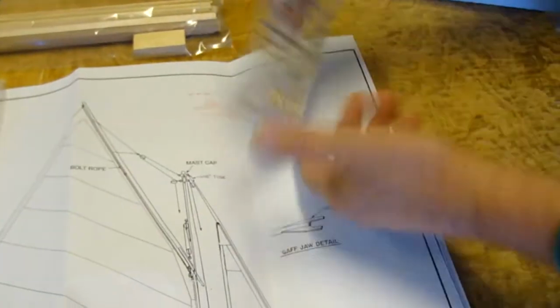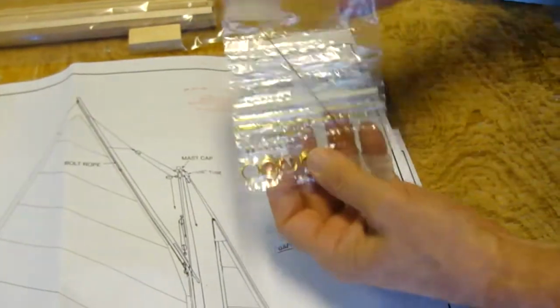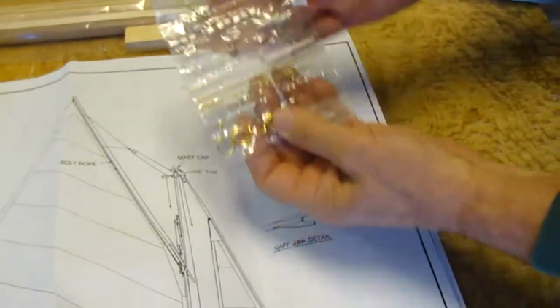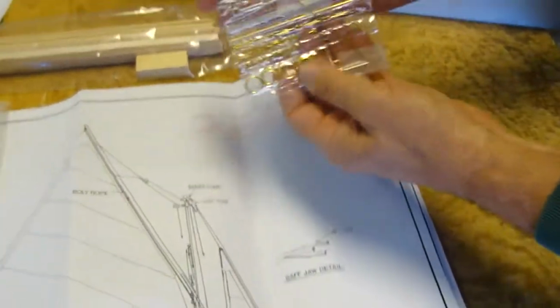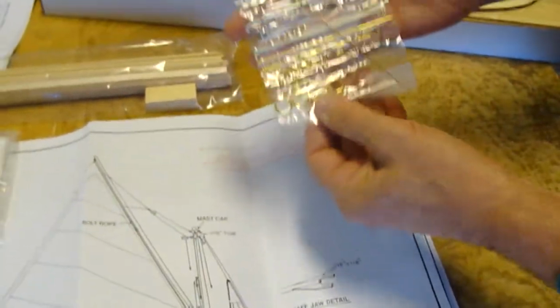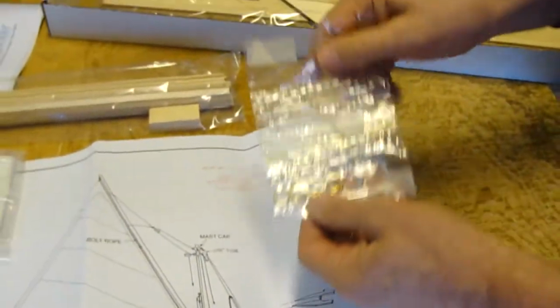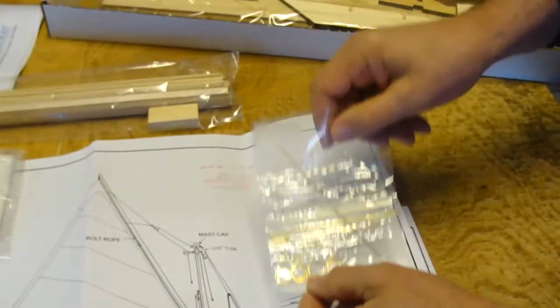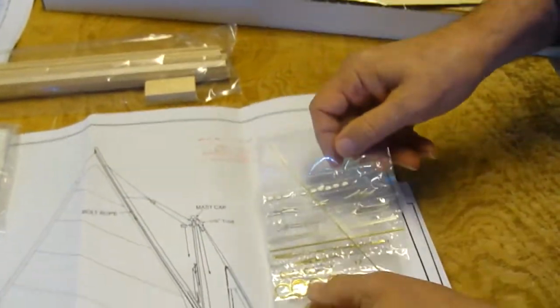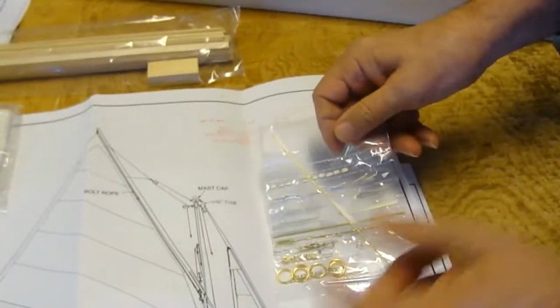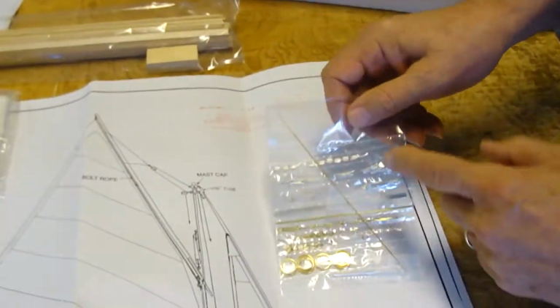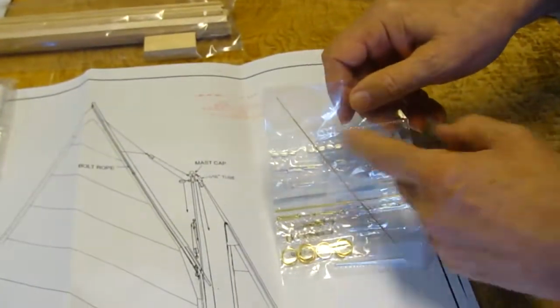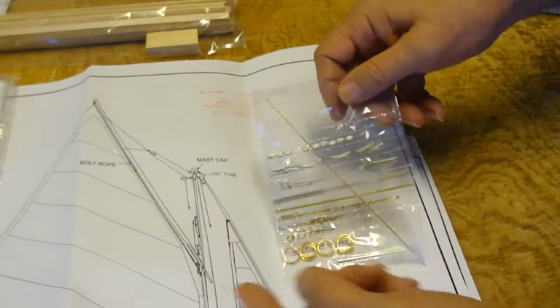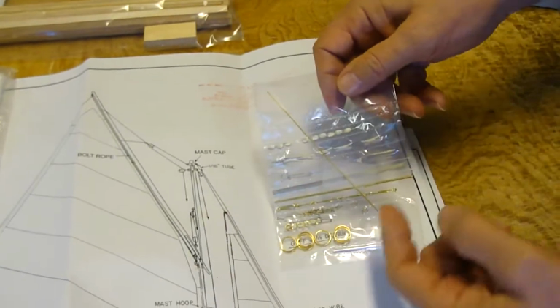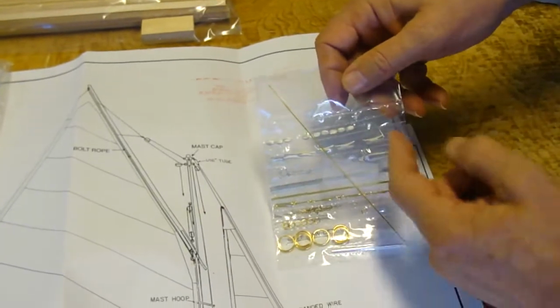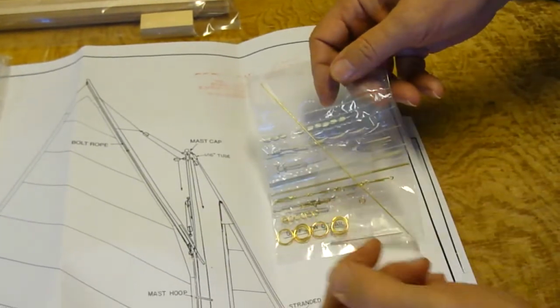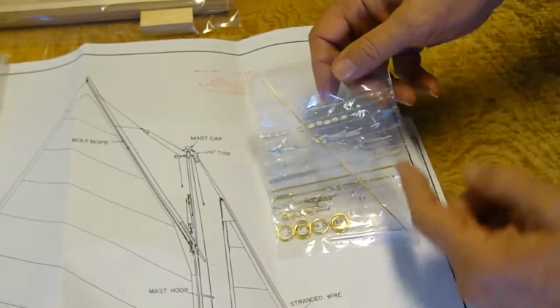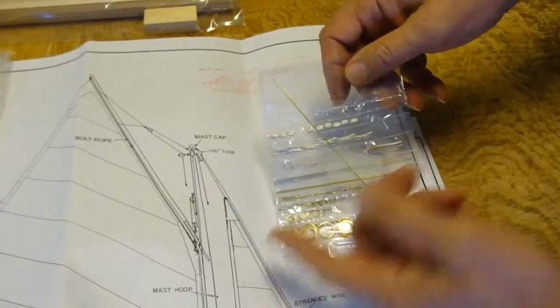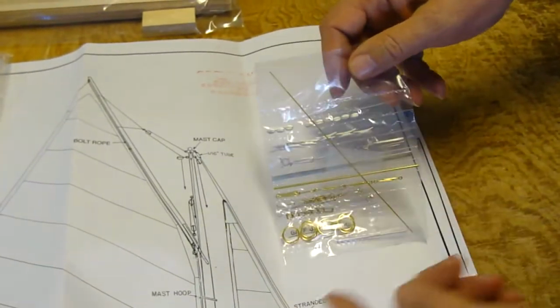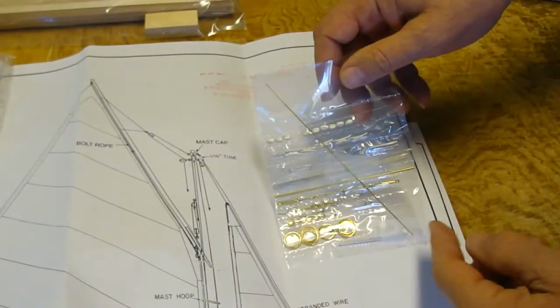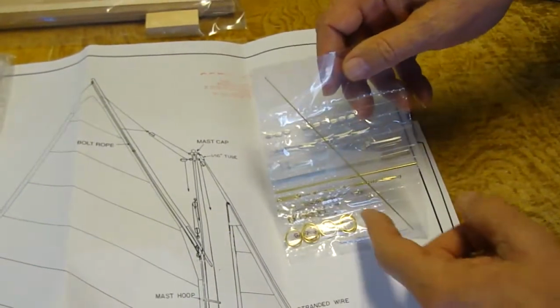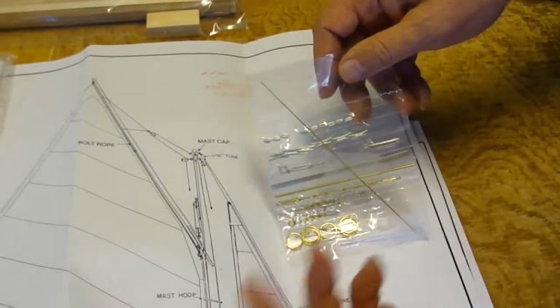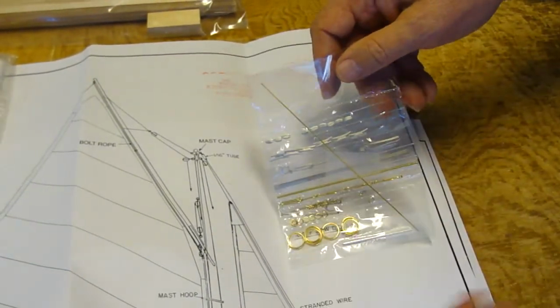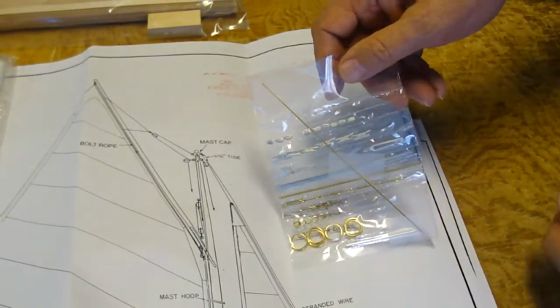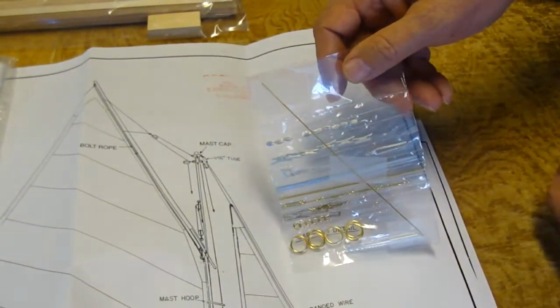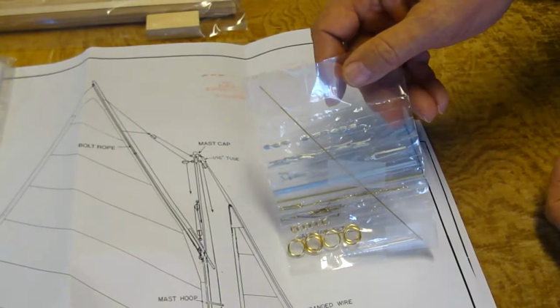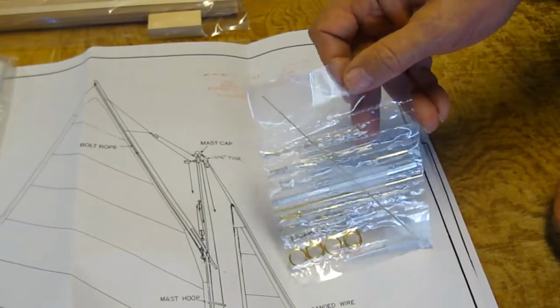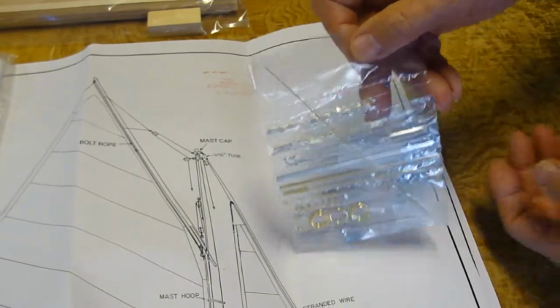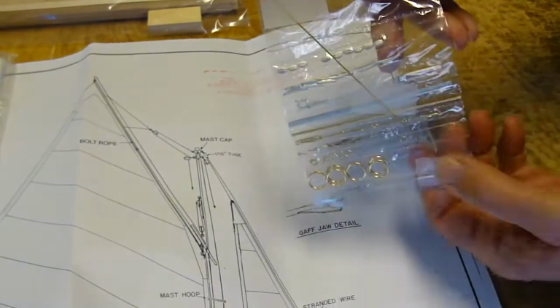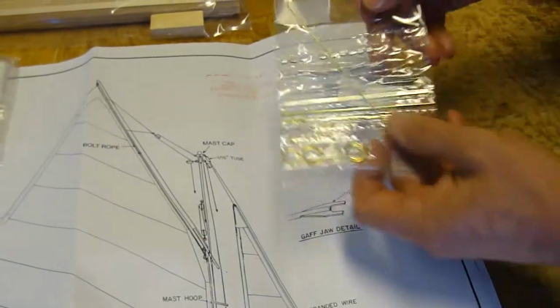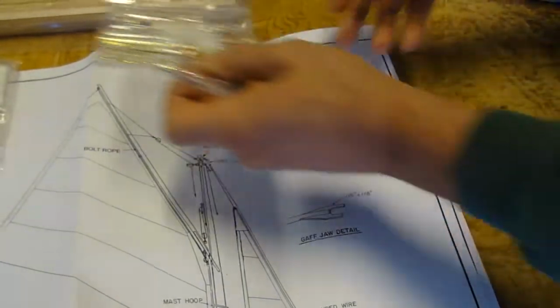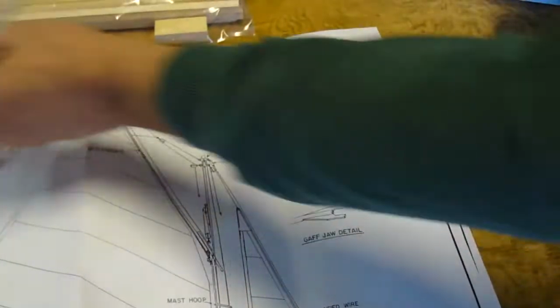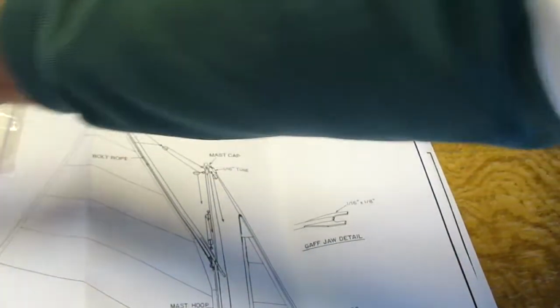There is a fittings package which has all of the blocks, cleats, gudgeons and pintles, eyes, things like that. Everything you need for the model.